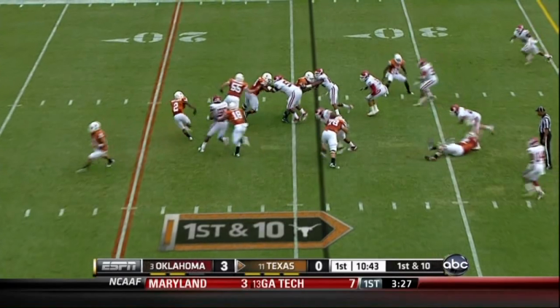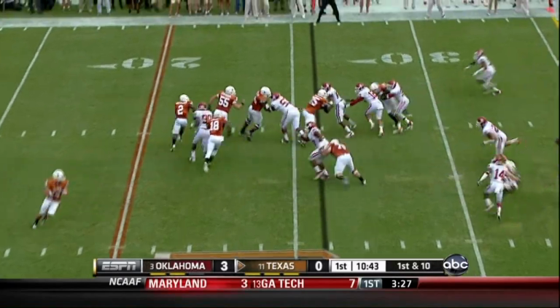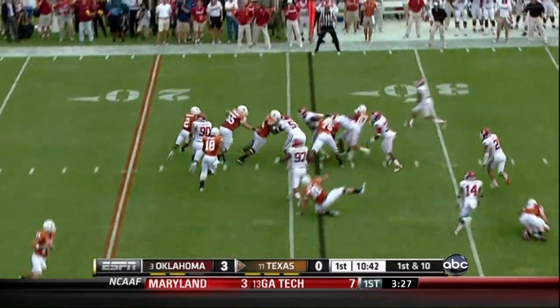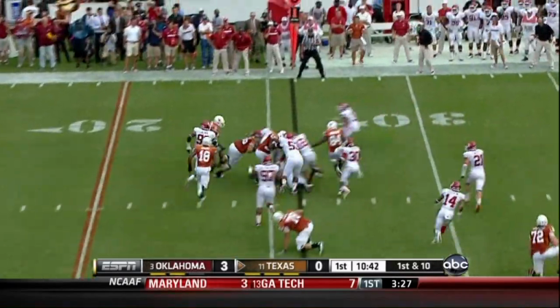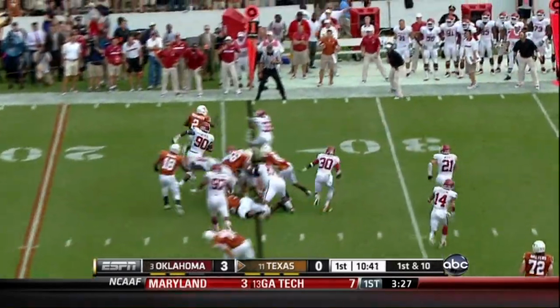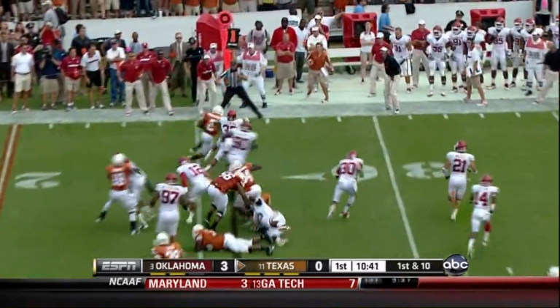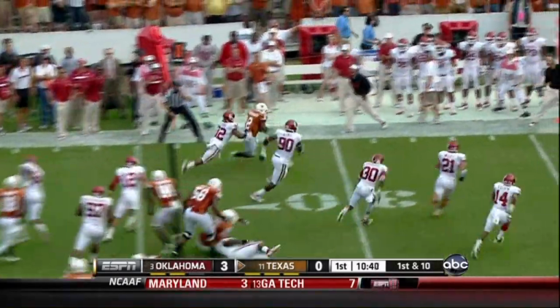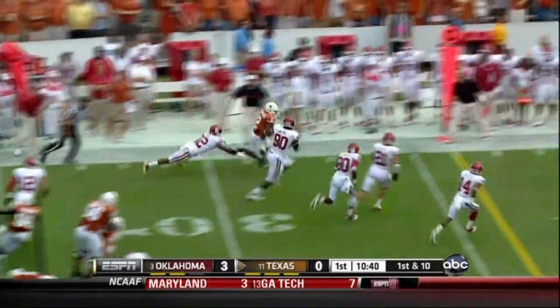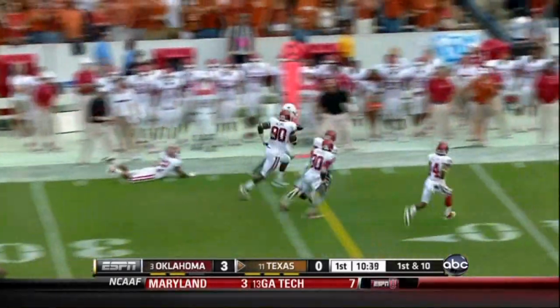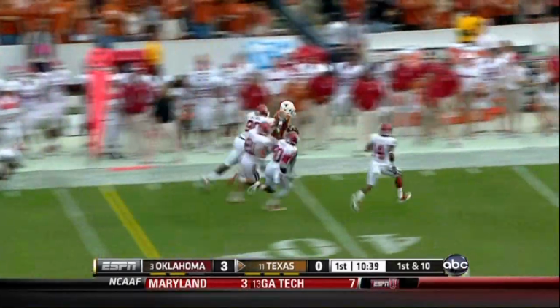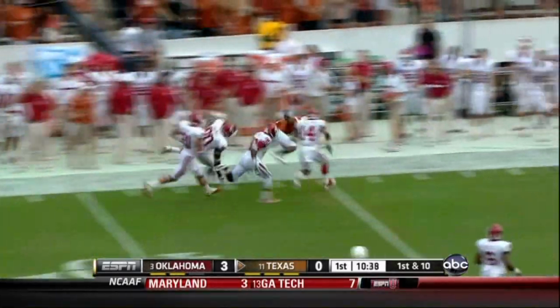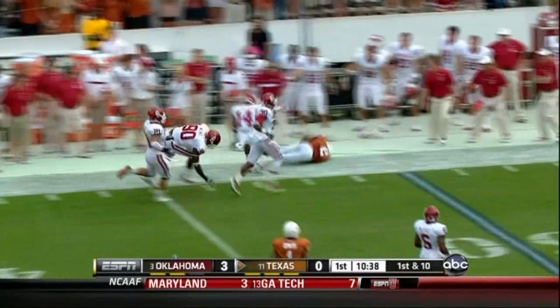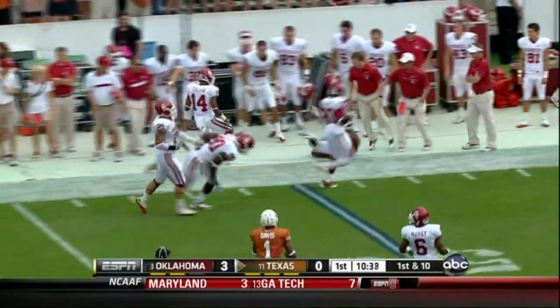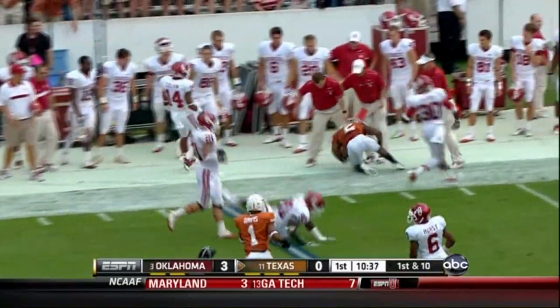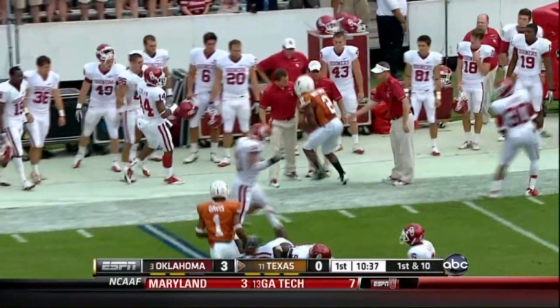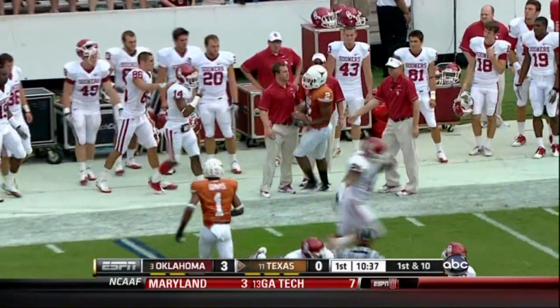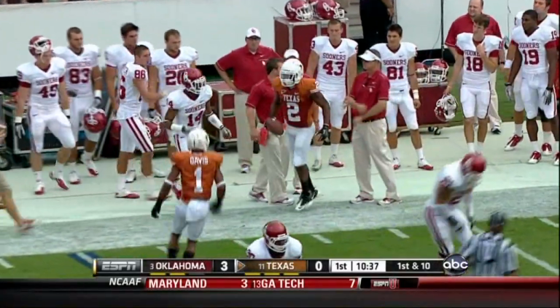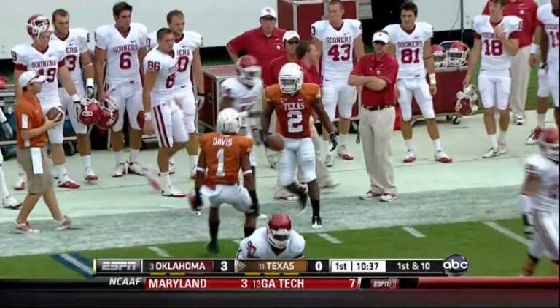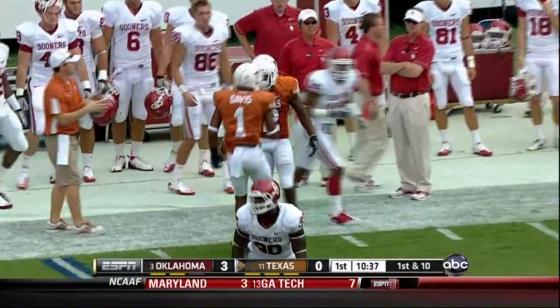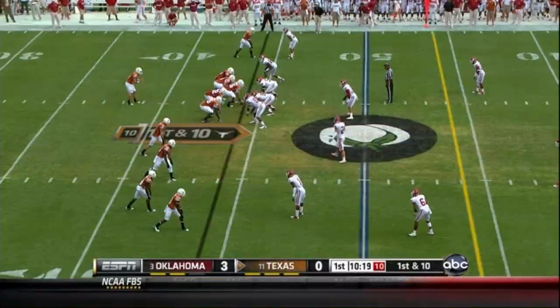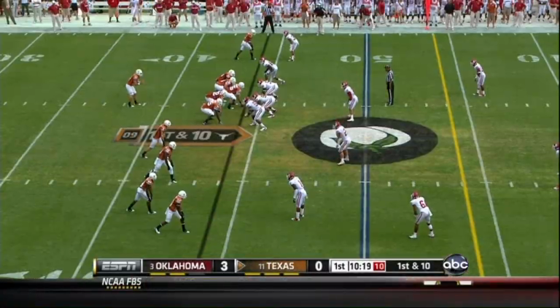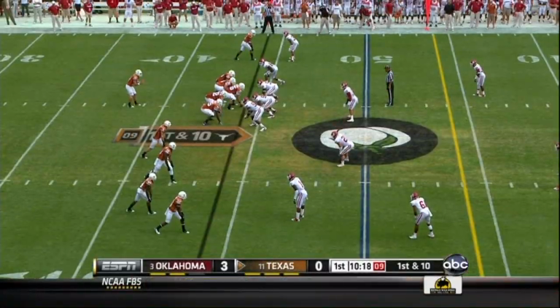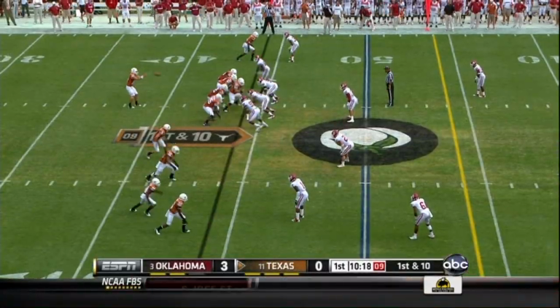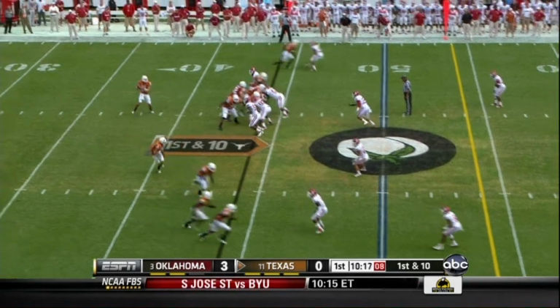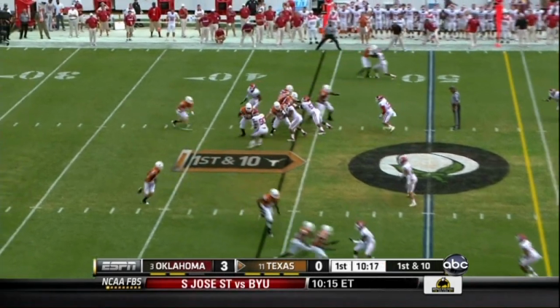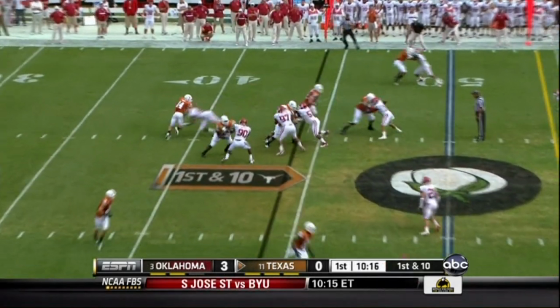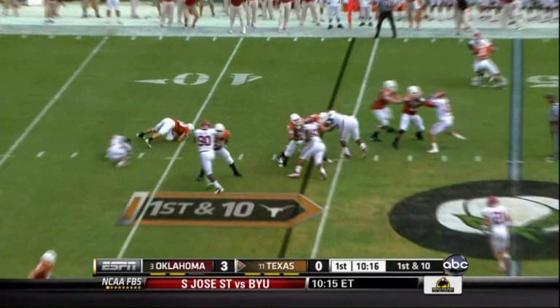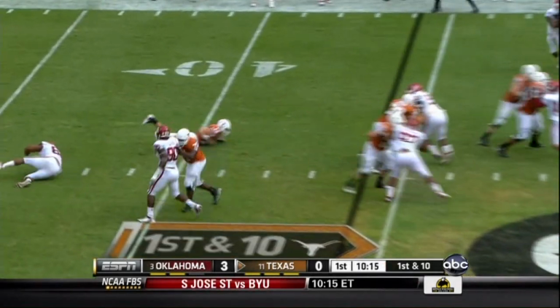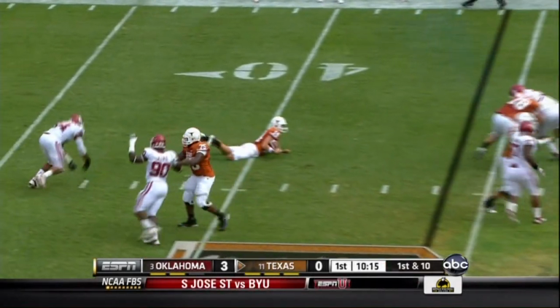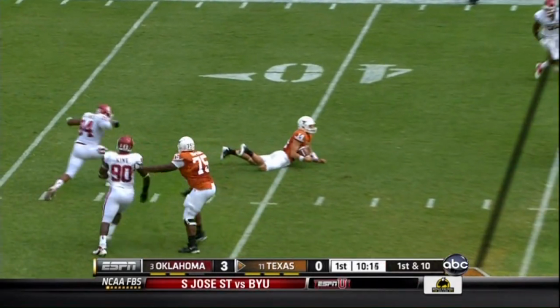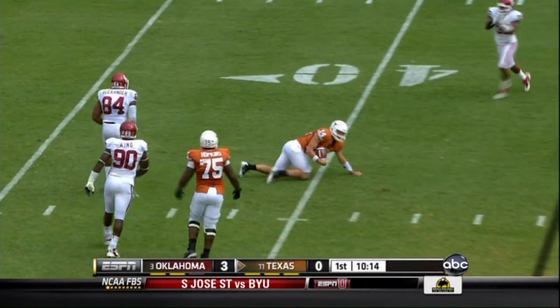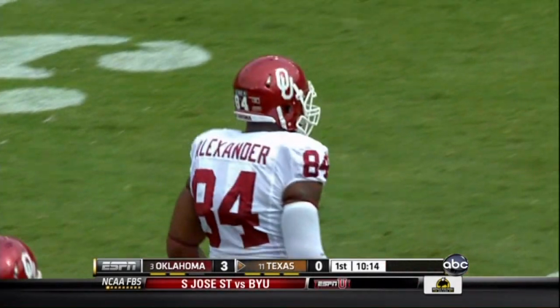This is Whitaker, sprinting and turning upfield. Whitaker down the sideline for another Texas first down. Fifth-year senior from the Houston area. And tripped up is Ash.